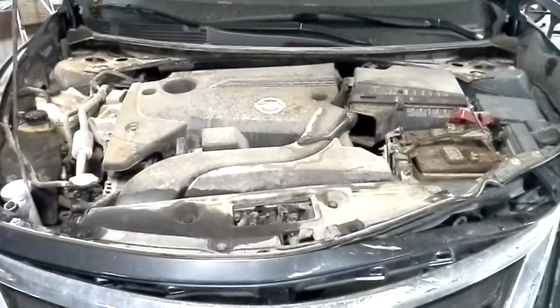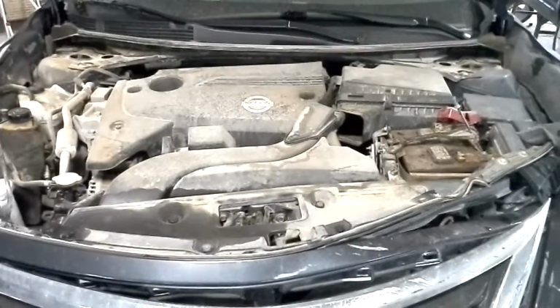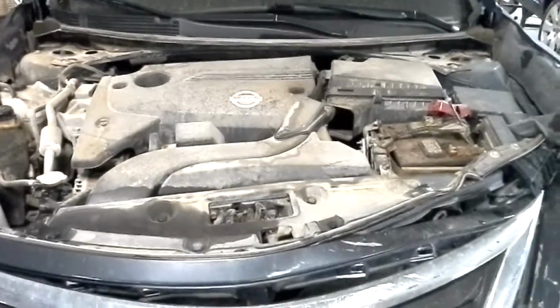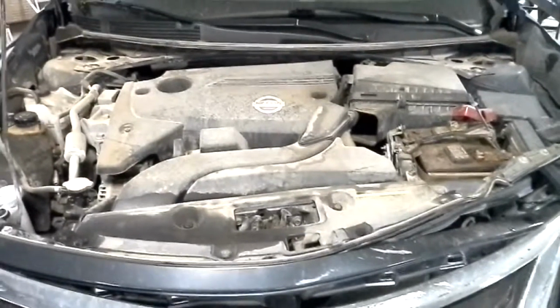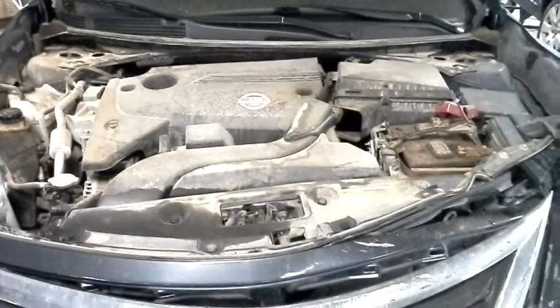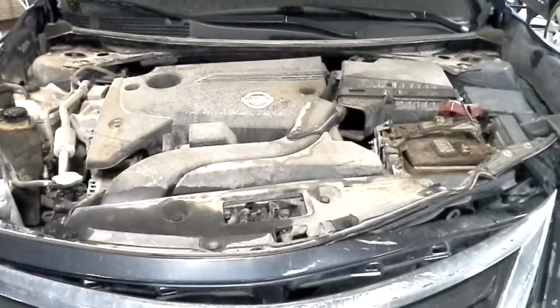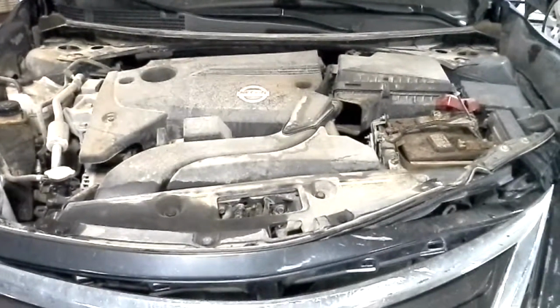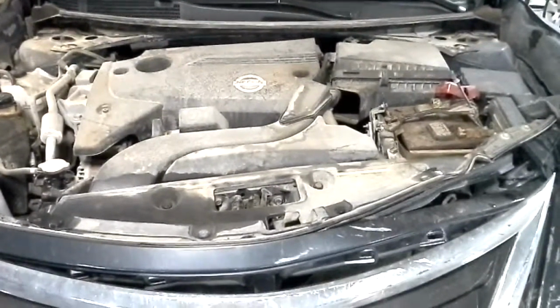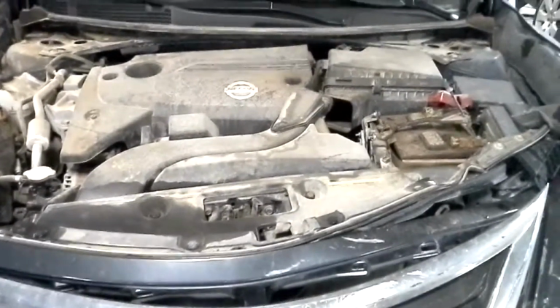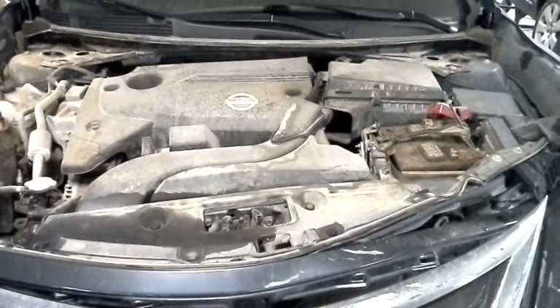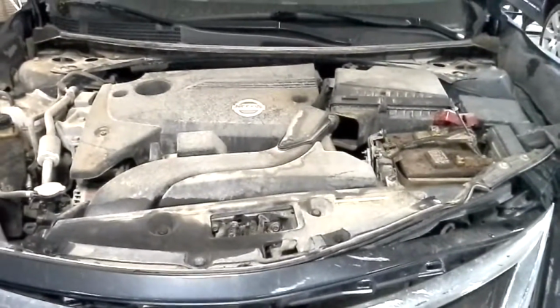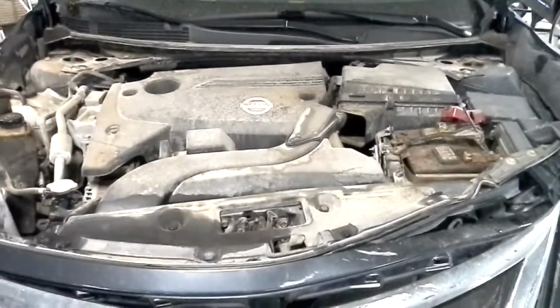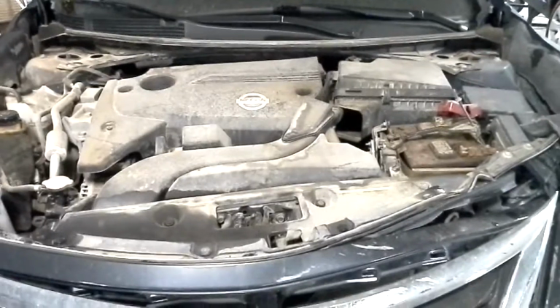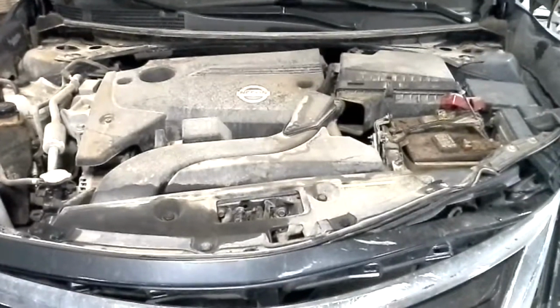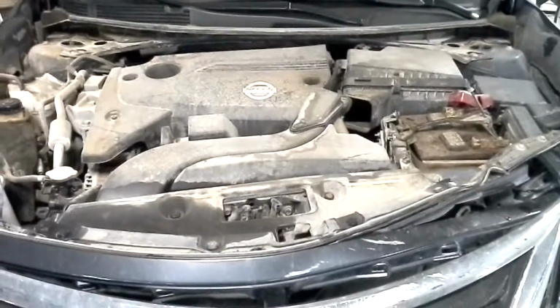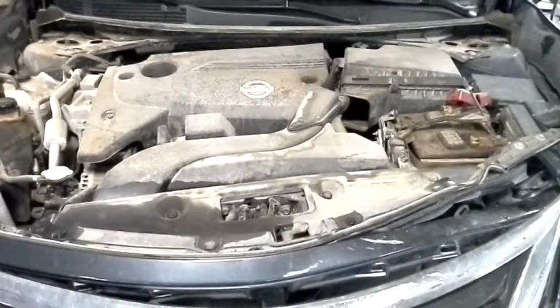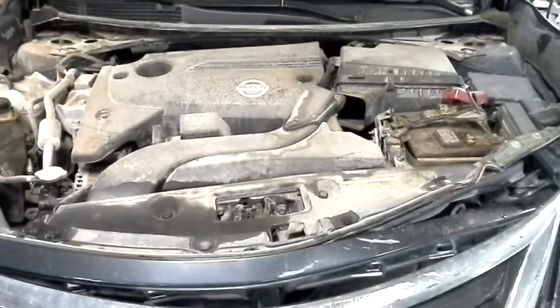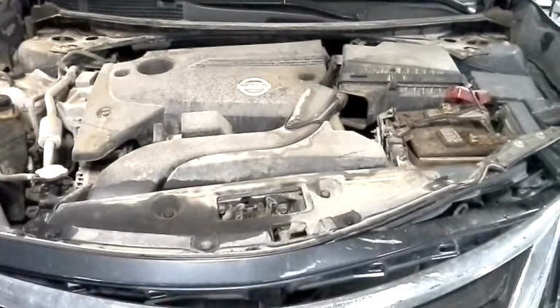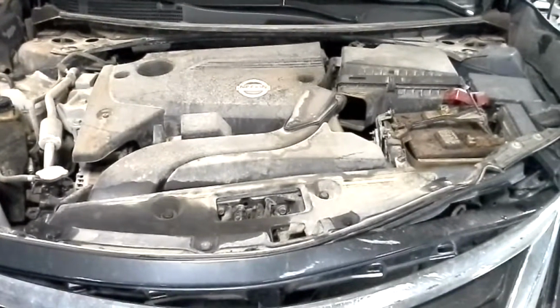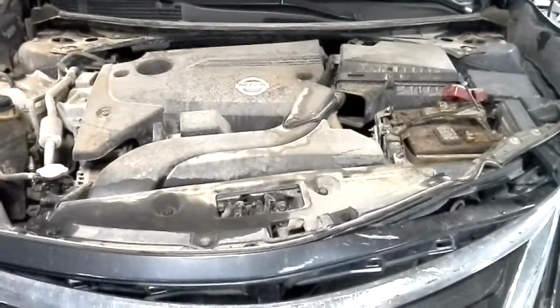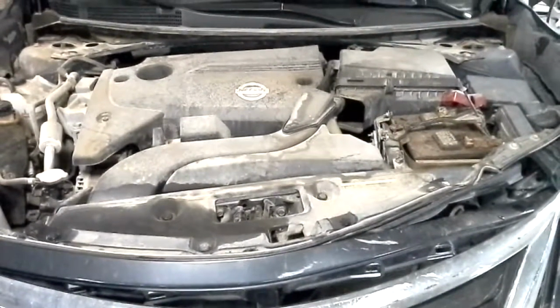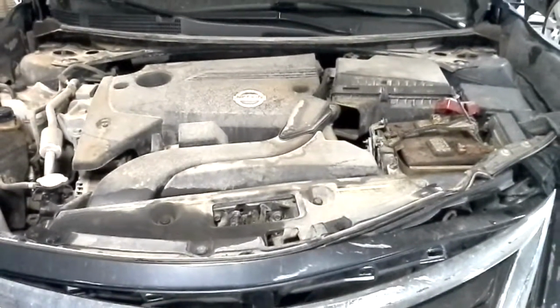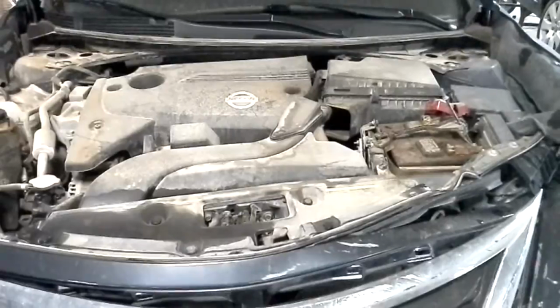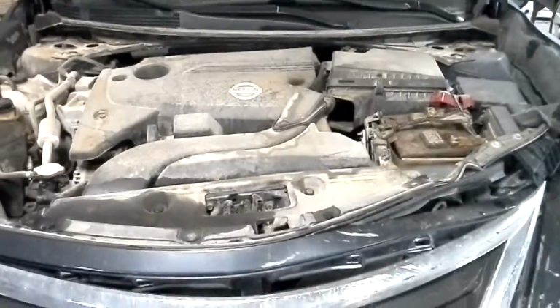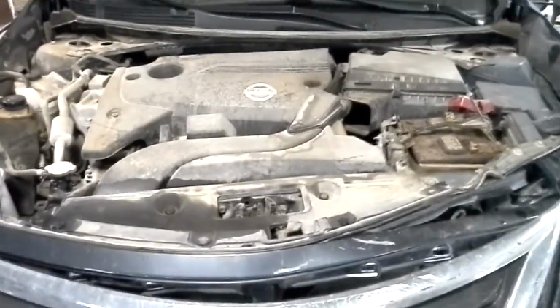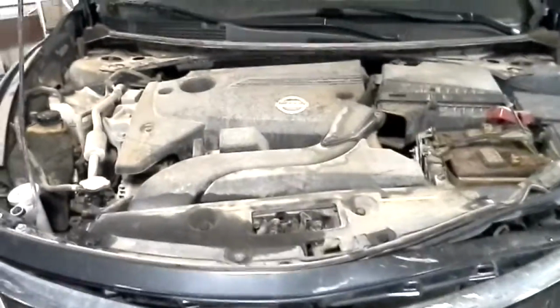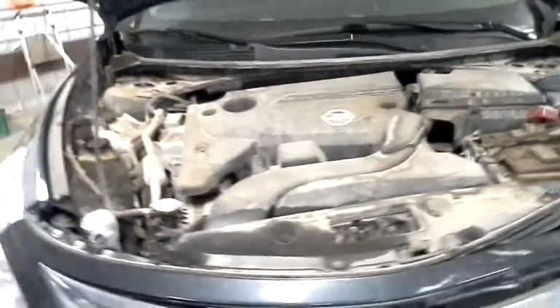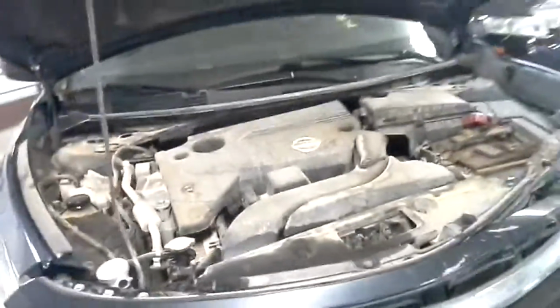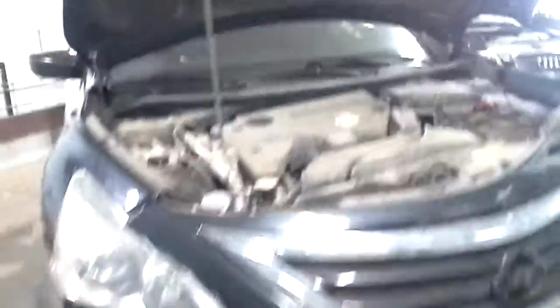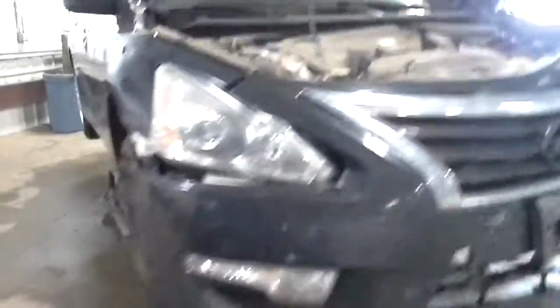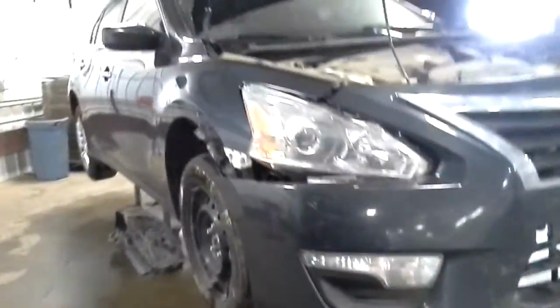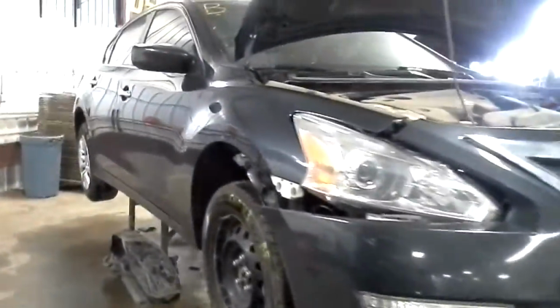Here's the 2.5 liter 4 cylinder engine. We won't be starting it today — we're having a key fob problem for some reason. But everything appears to be okay under the hood. It's full of oil. We'll have our teardown crew do a thorough inspection and check on it, make sure everything's okay.